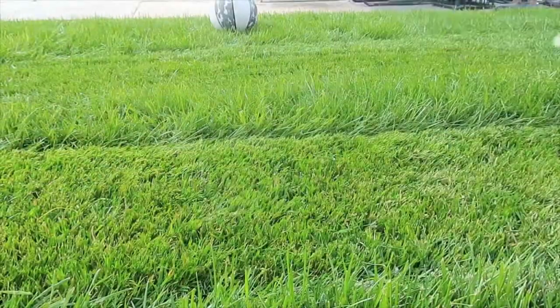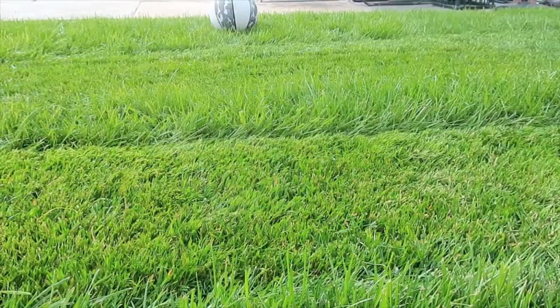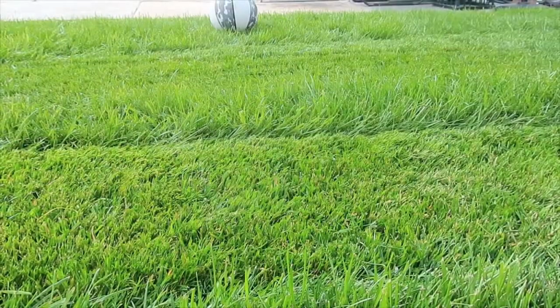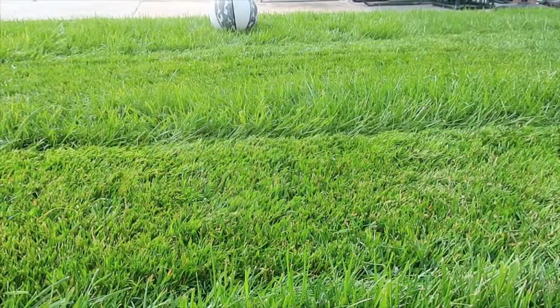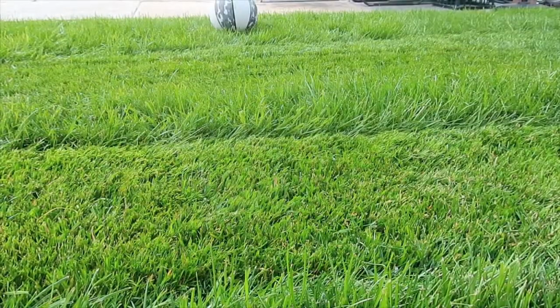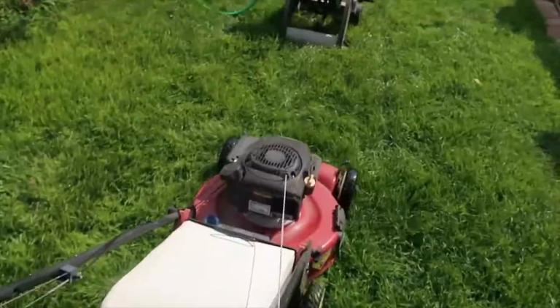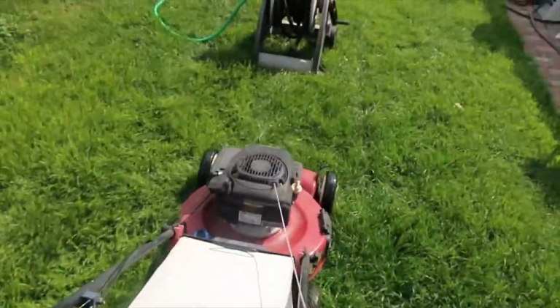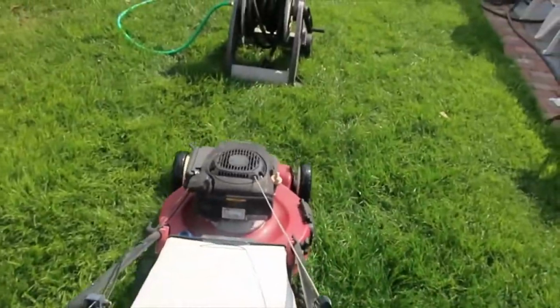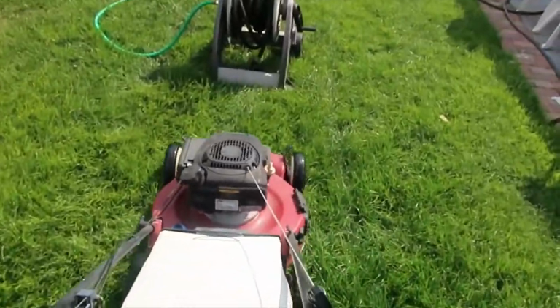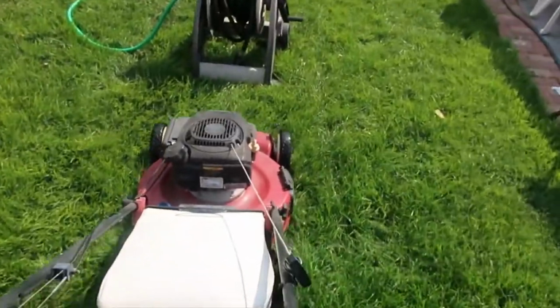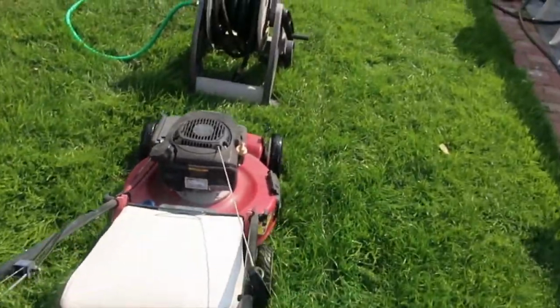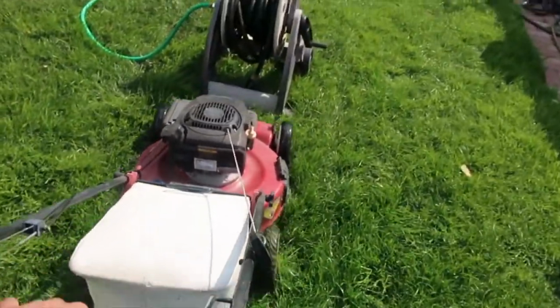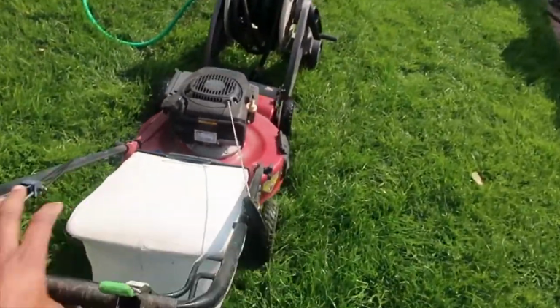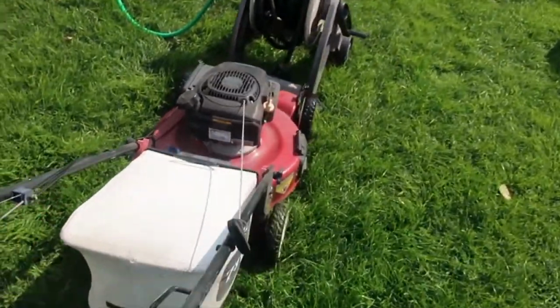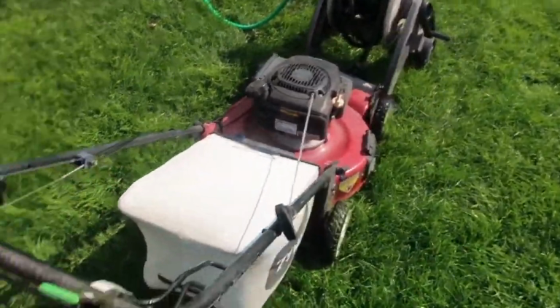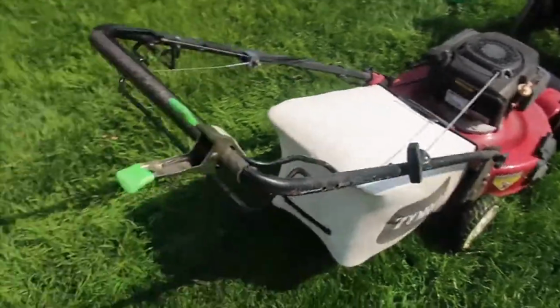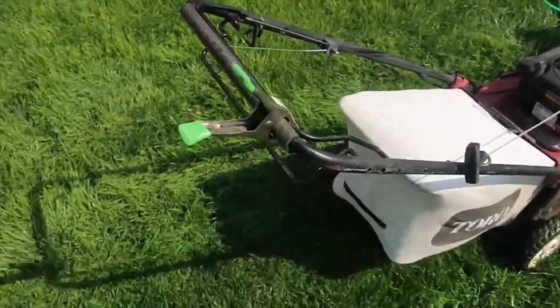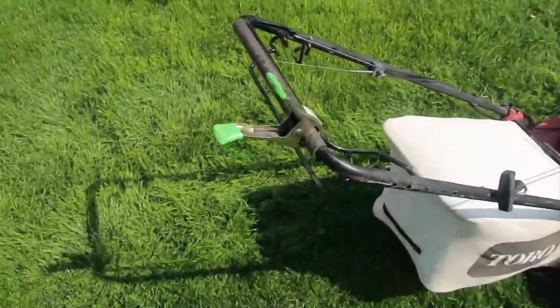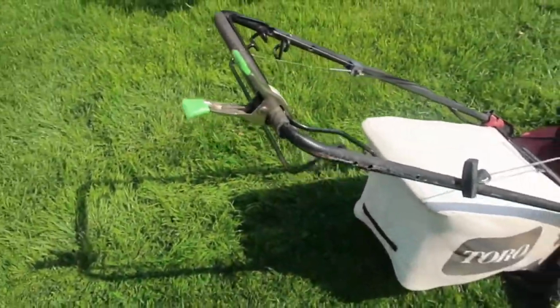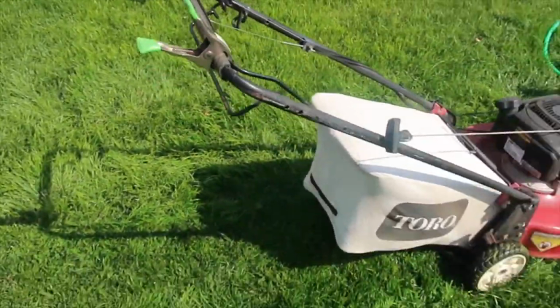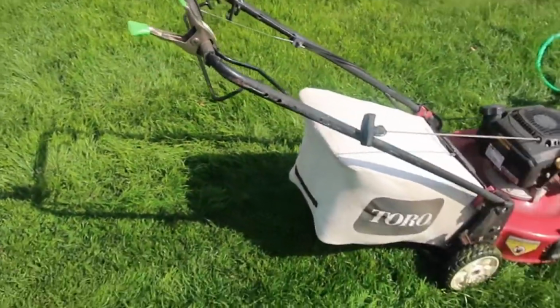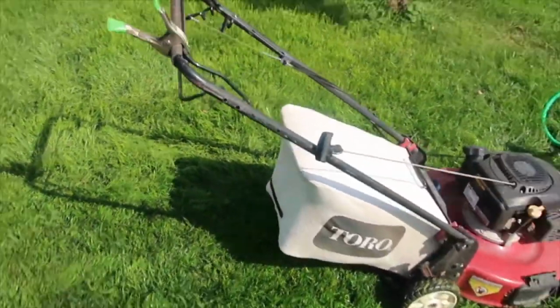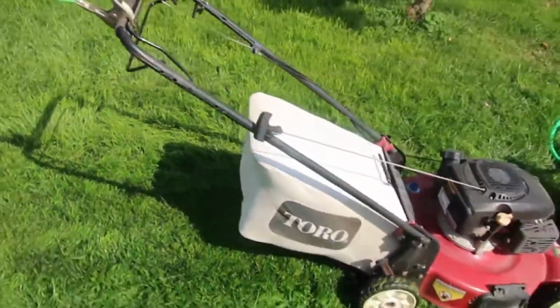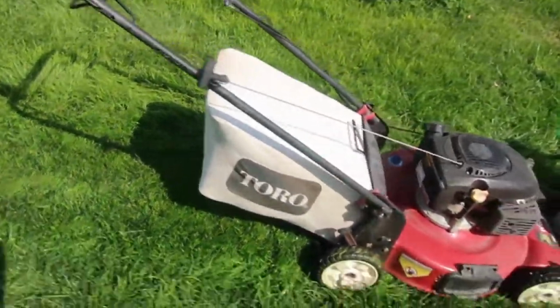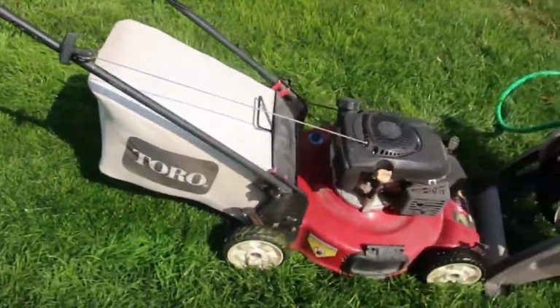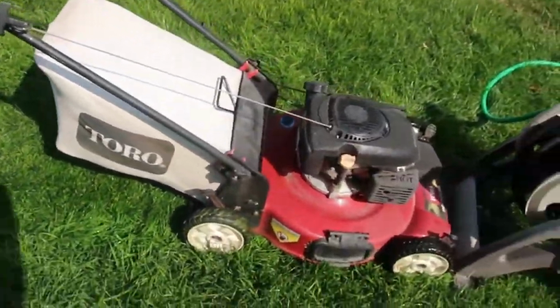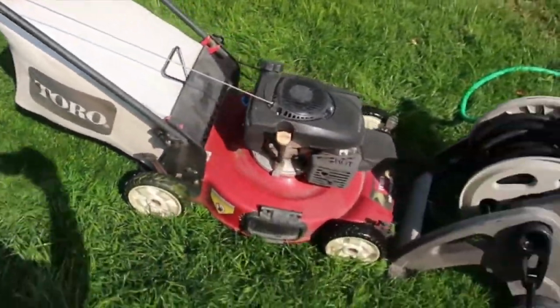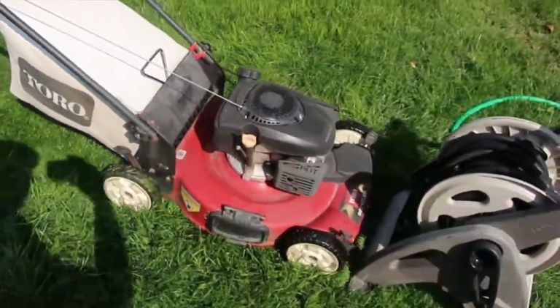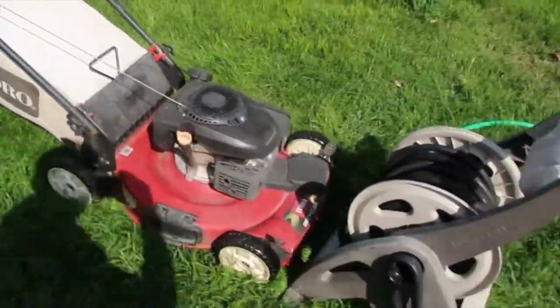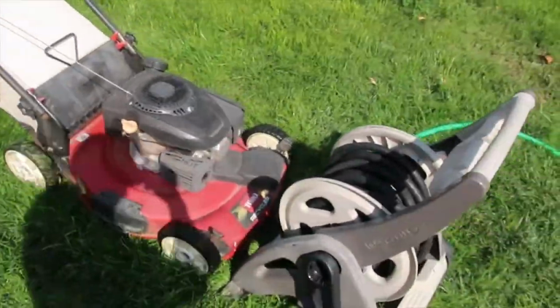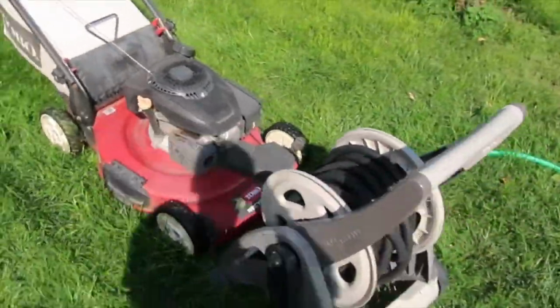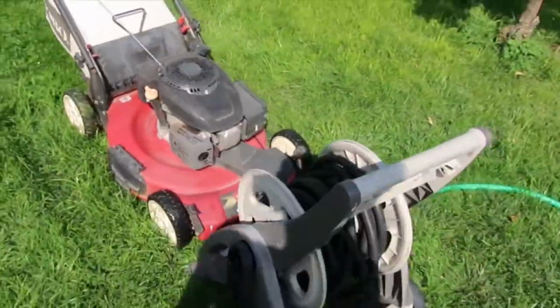If you are to use your mower this way, do it under your own responsibility, since the only way to shut it off is to remove the clamp.